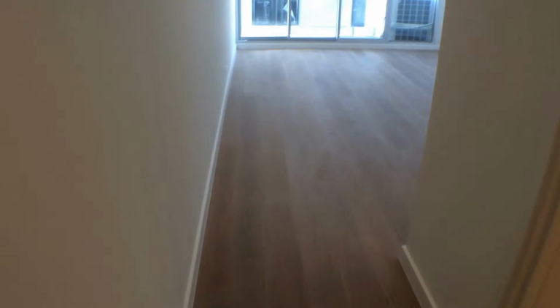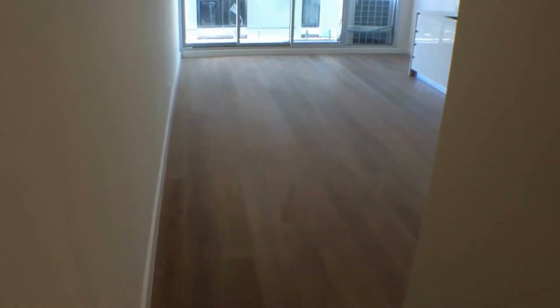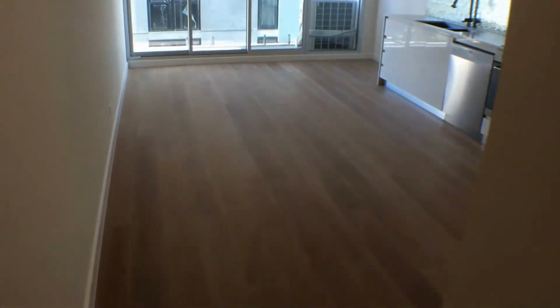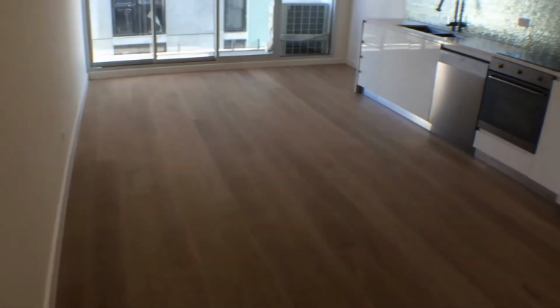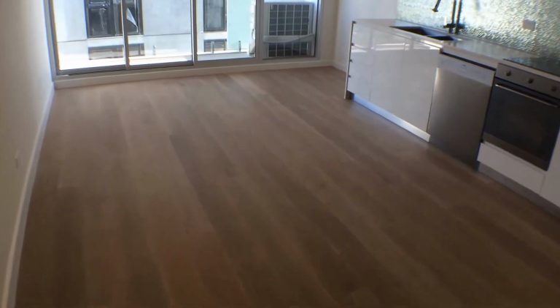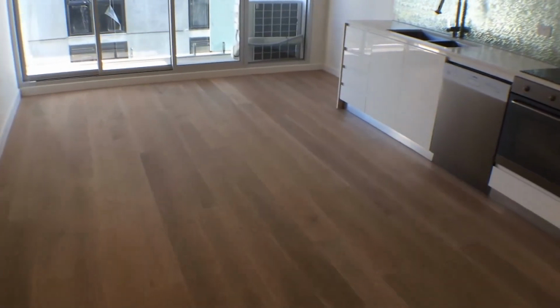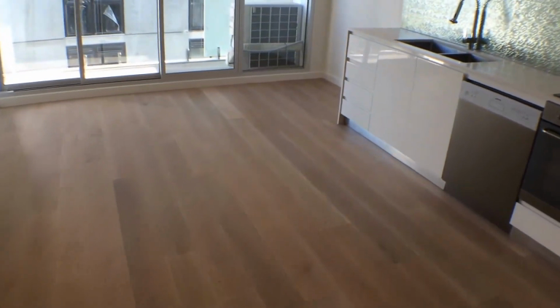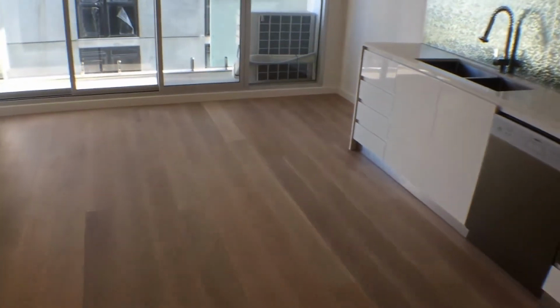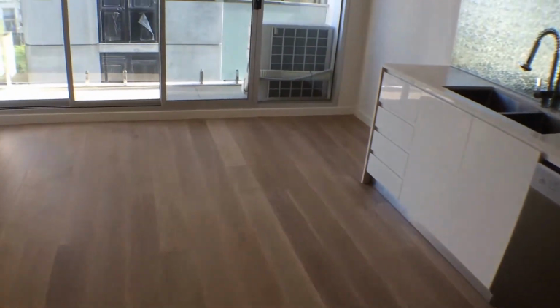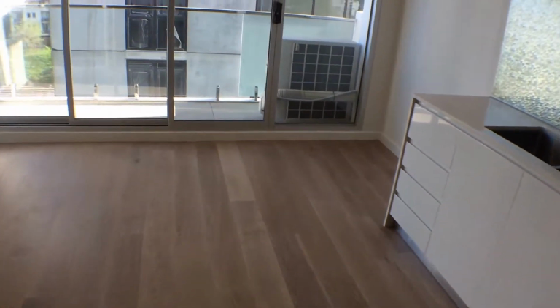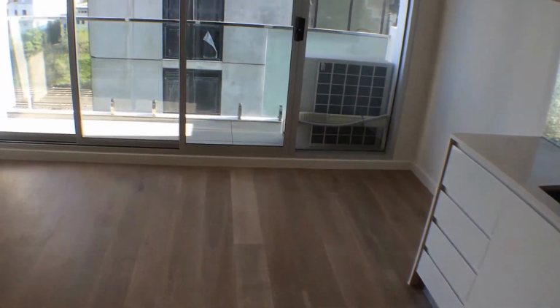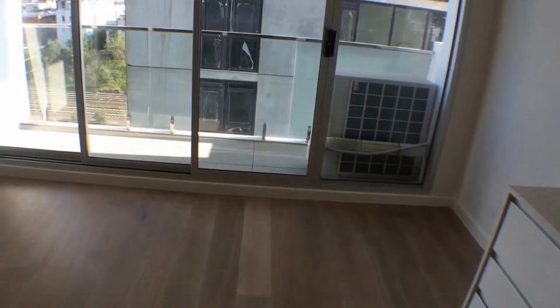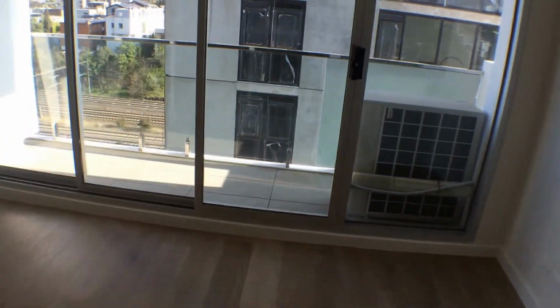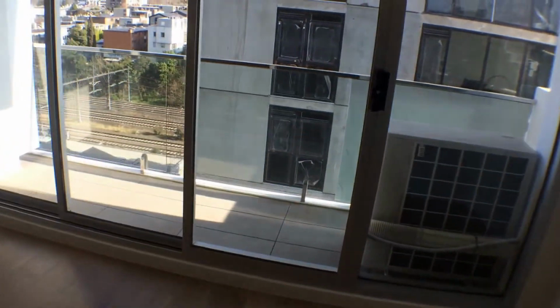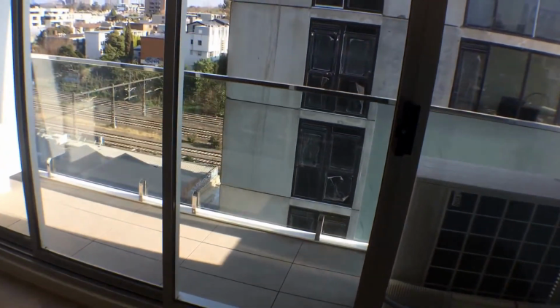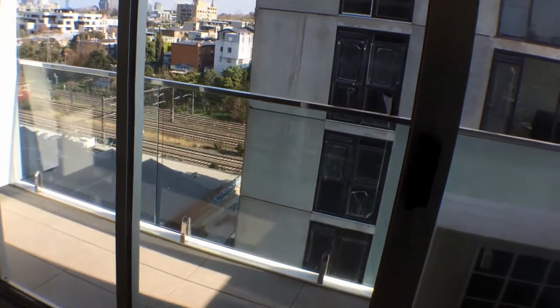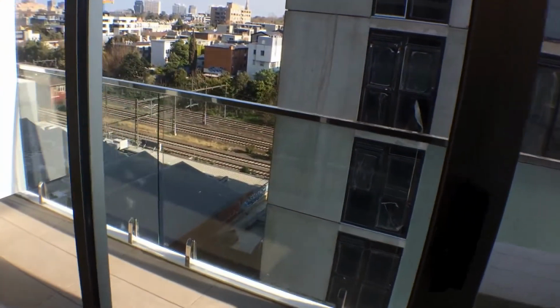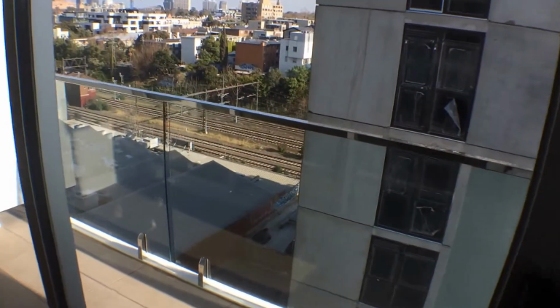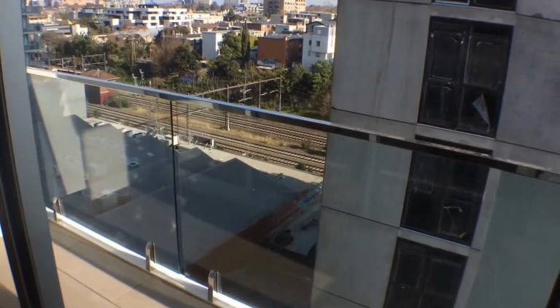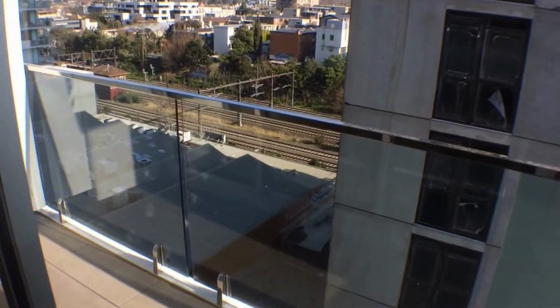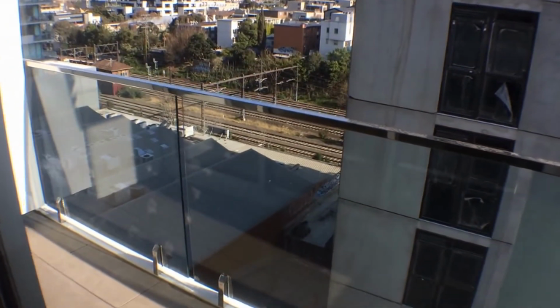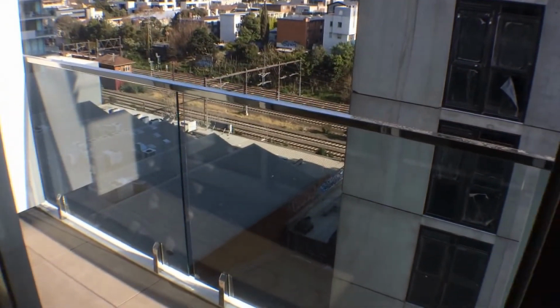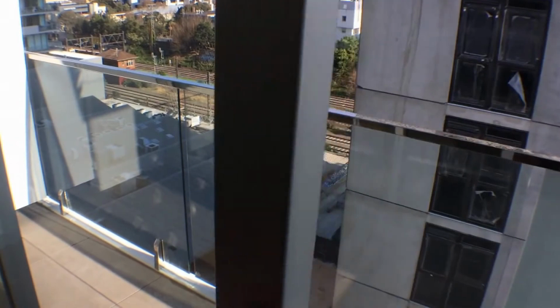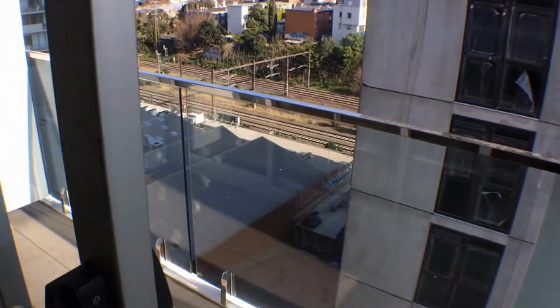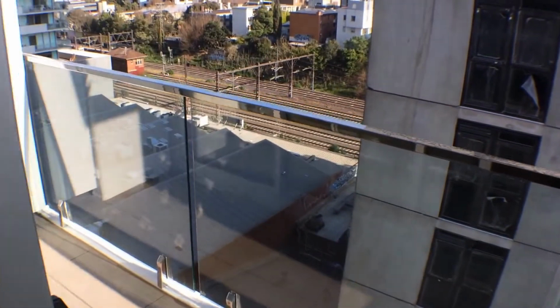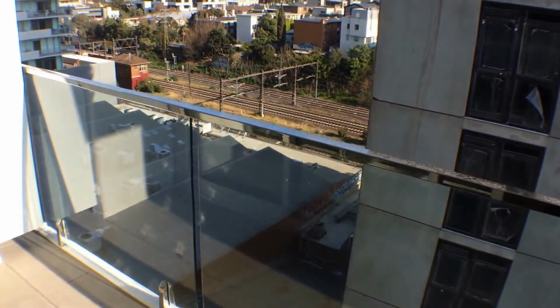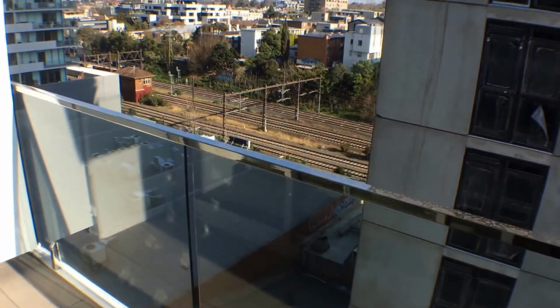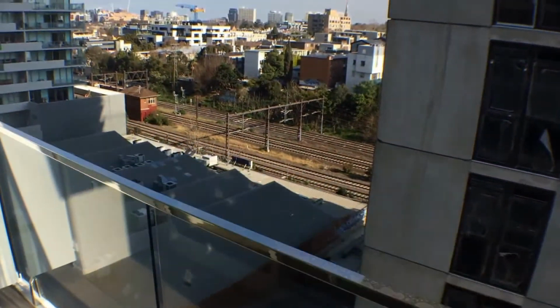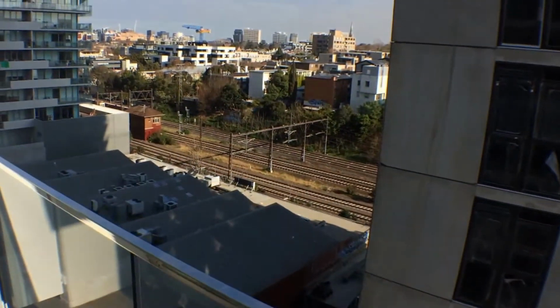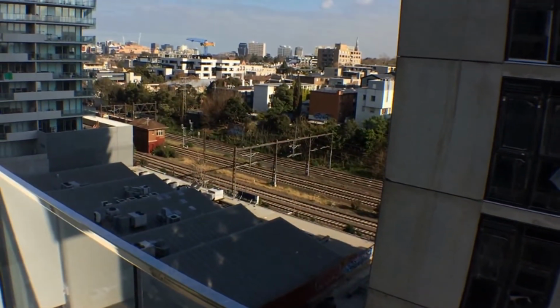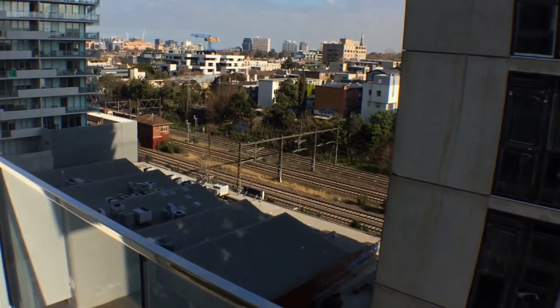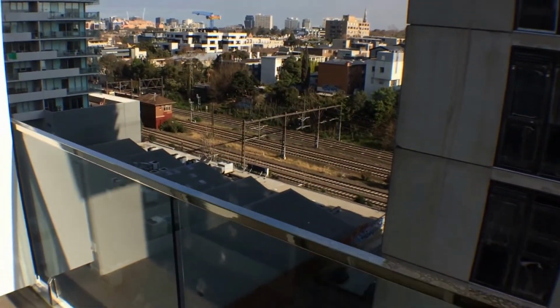Moving back out through the kitchen living area. You've got a nice sized balcony for a couple of chairs with a small table. And look at that fantastic view of South Yarra.